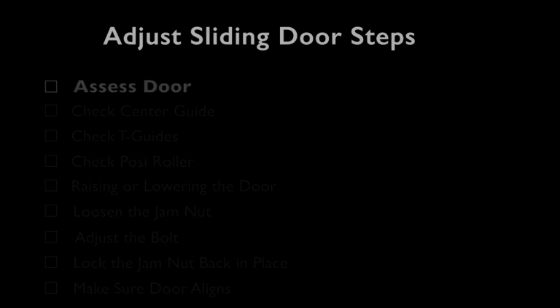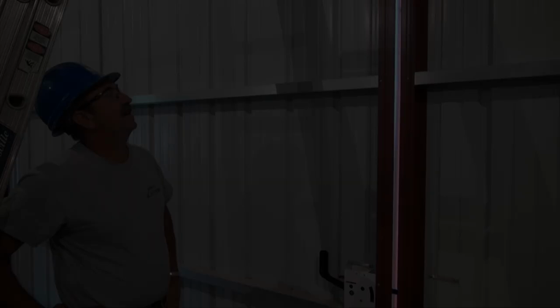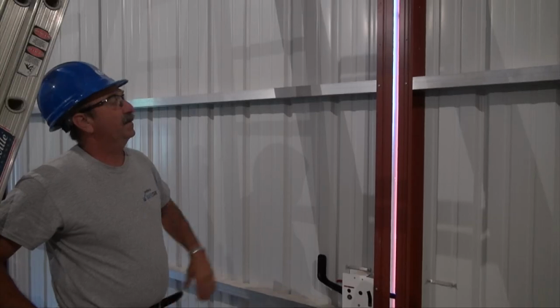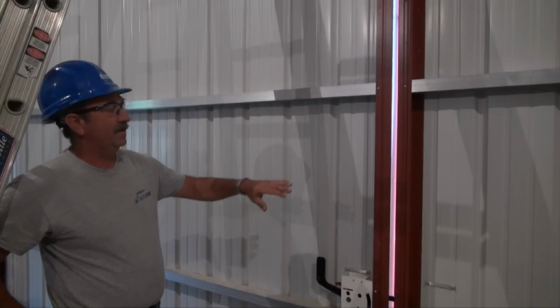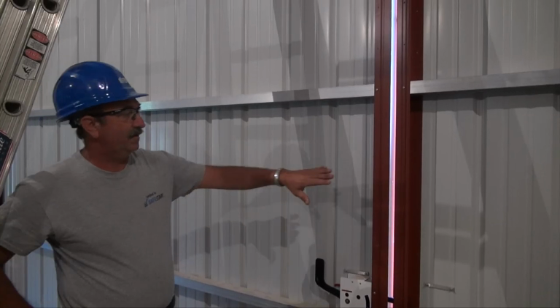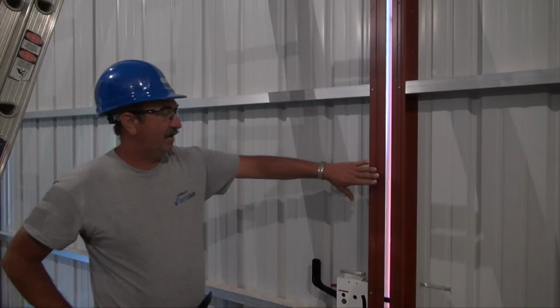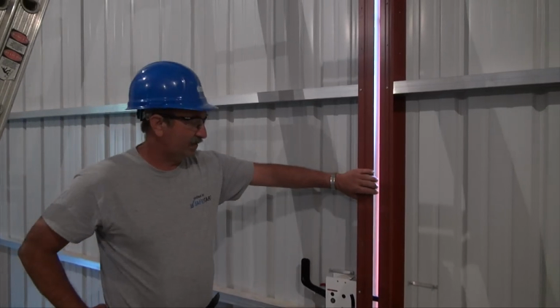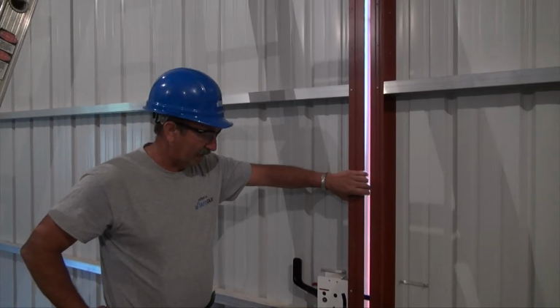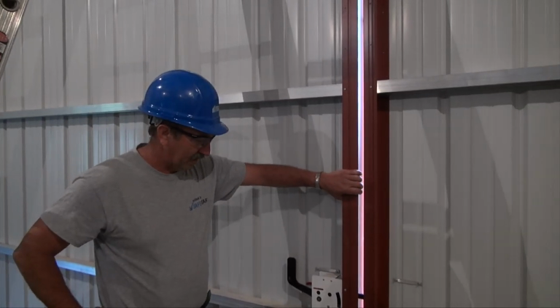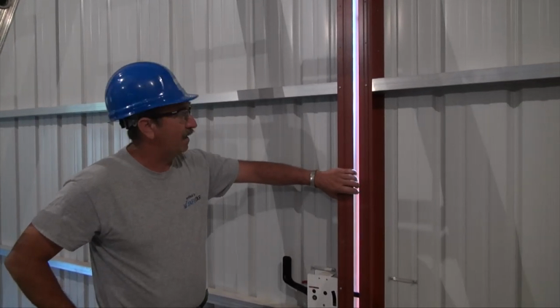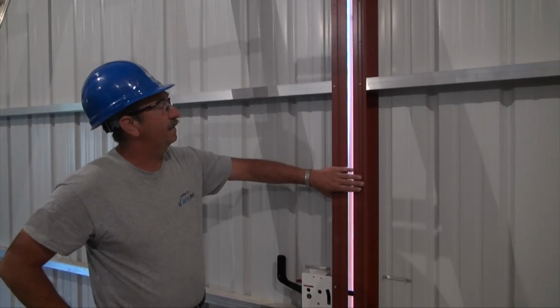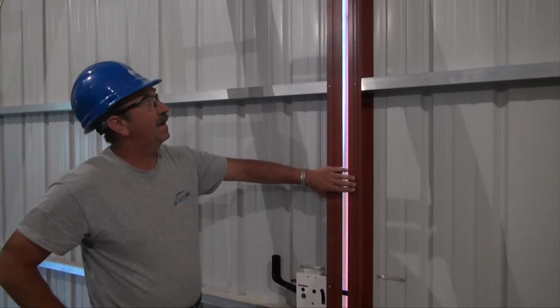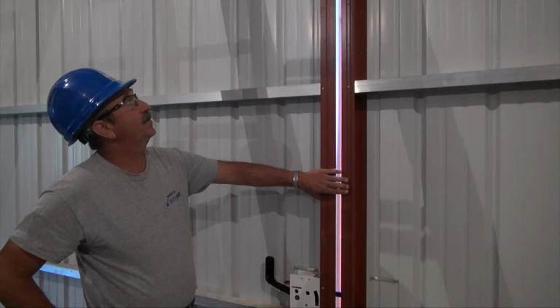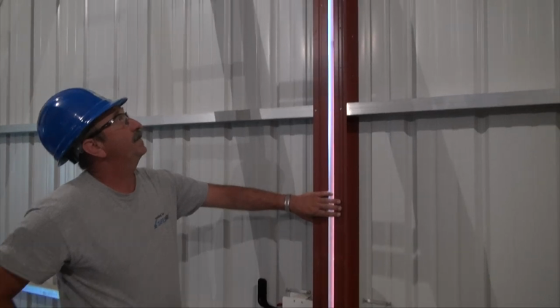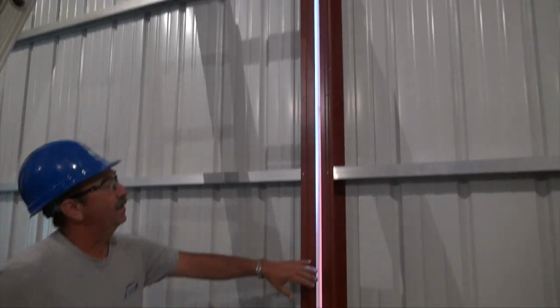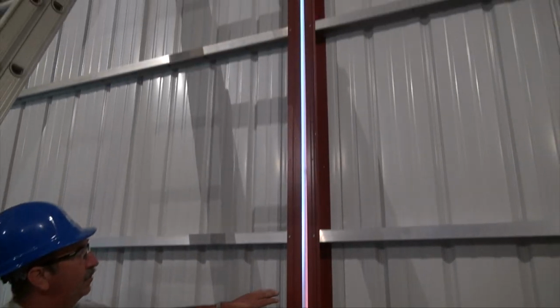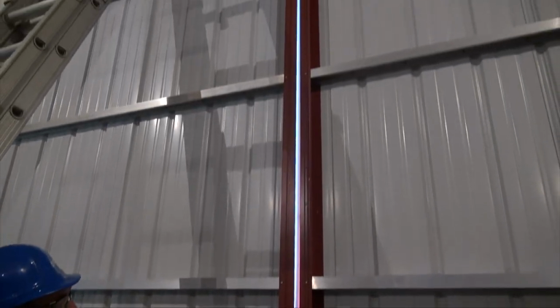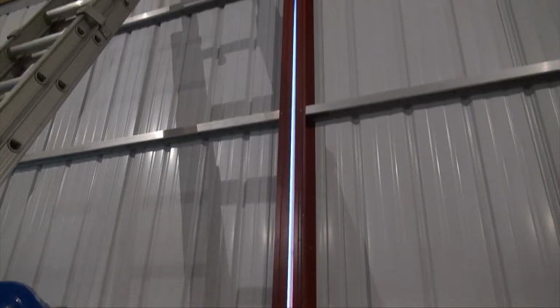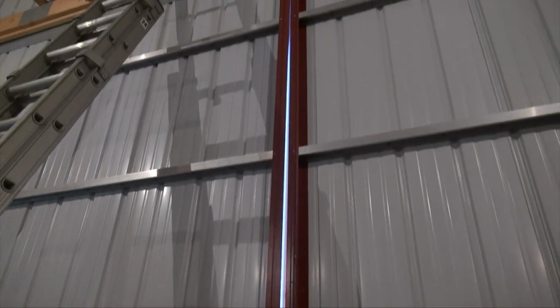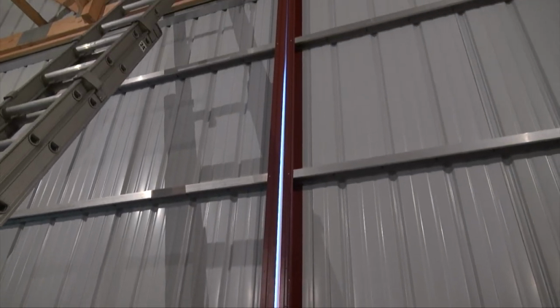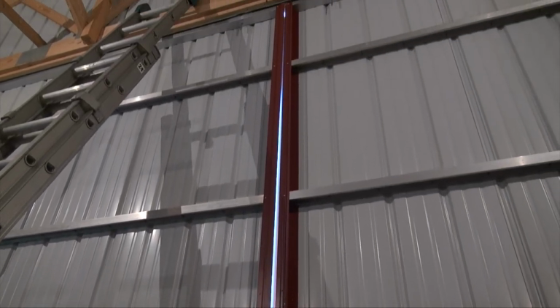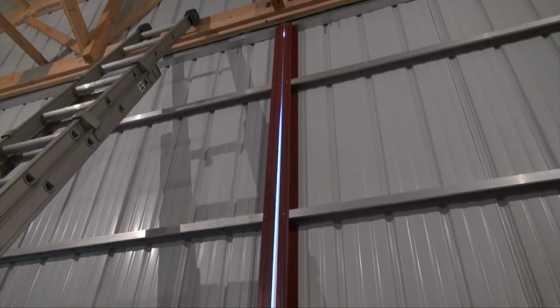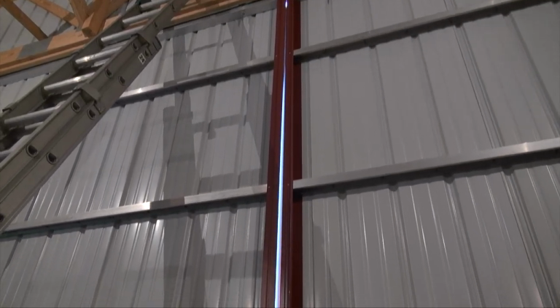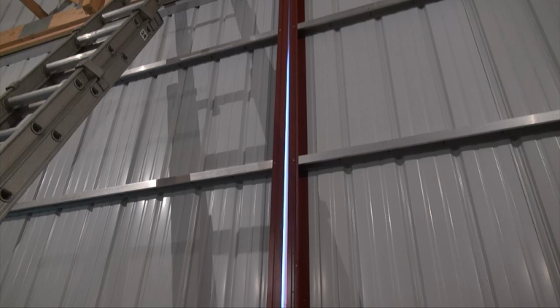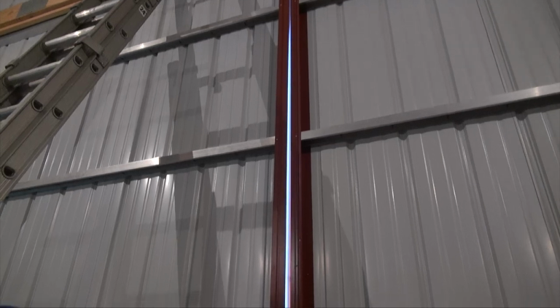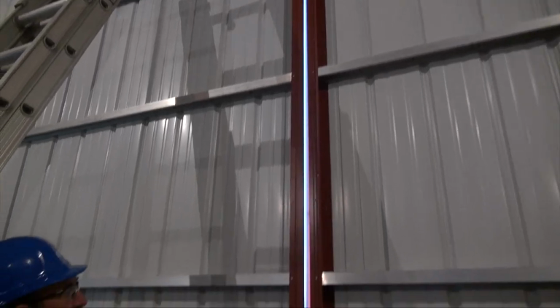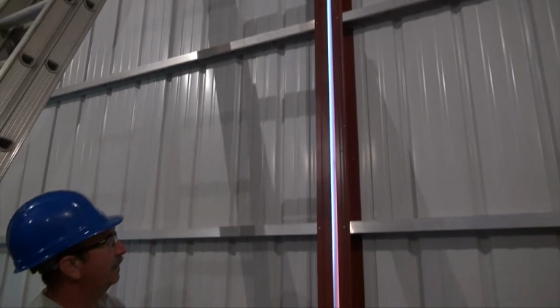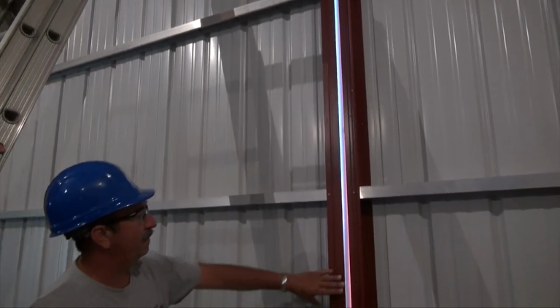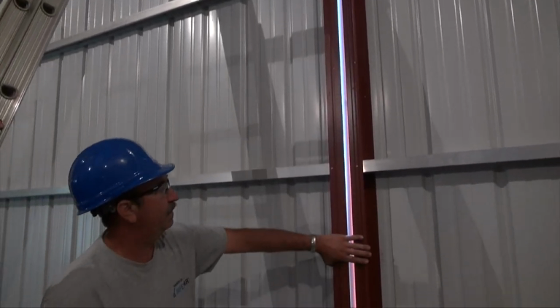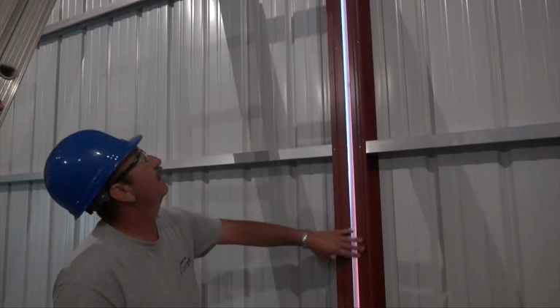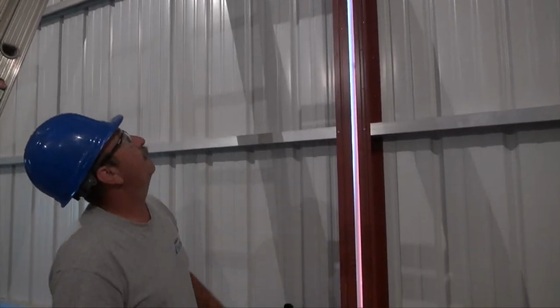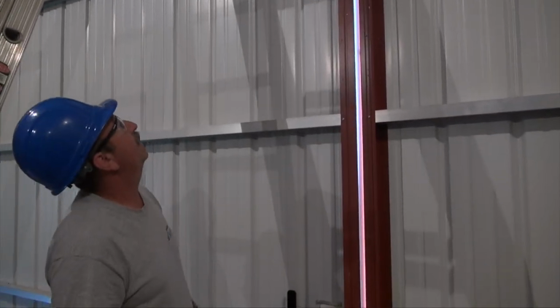The sliding door — the centers of these sliding doors aren't coming together, lining up true. In order to adjust this so that the centers of the door come together and meet parallel.